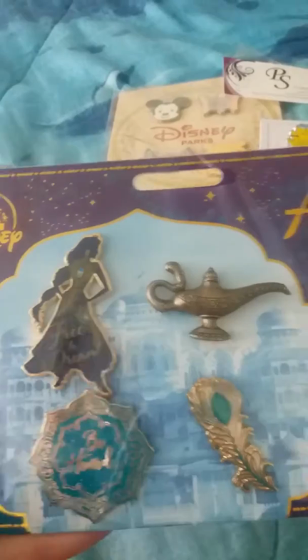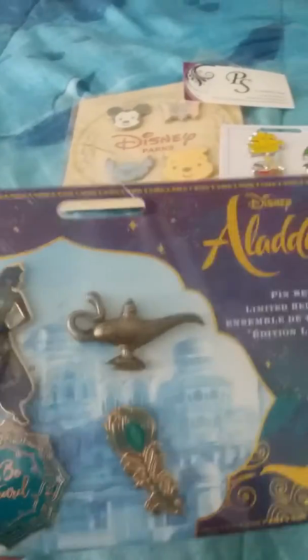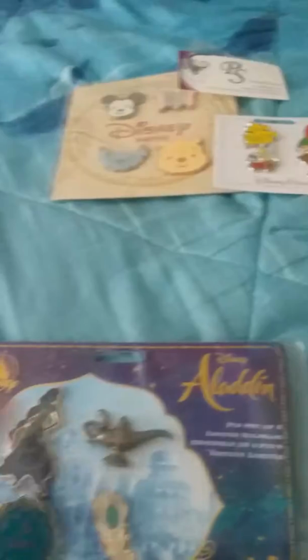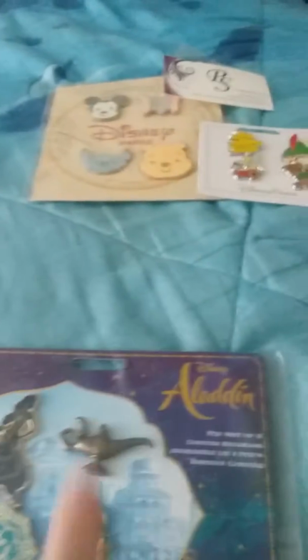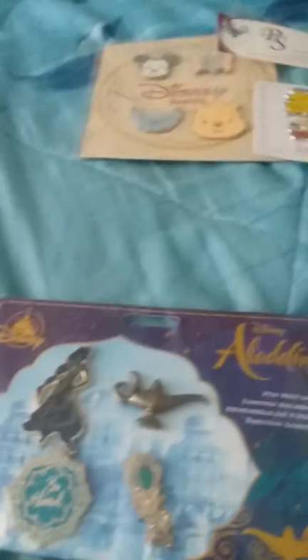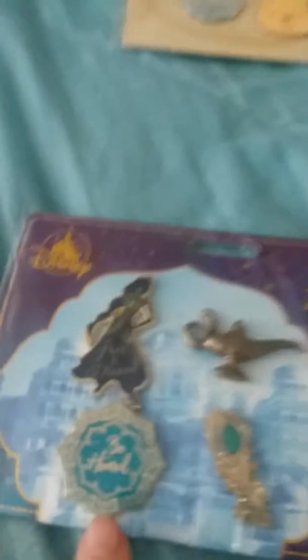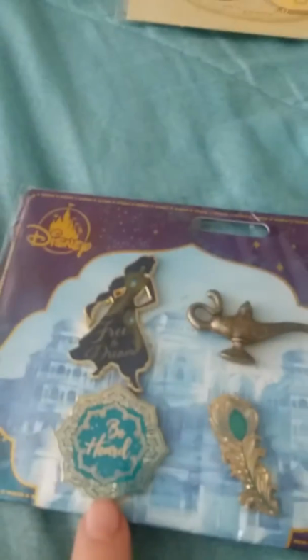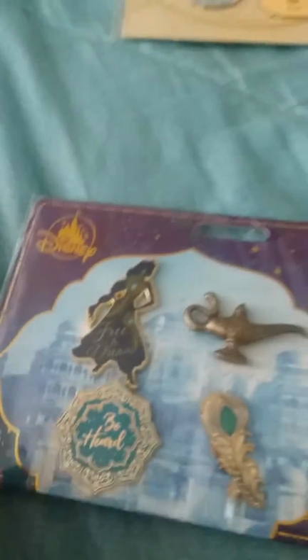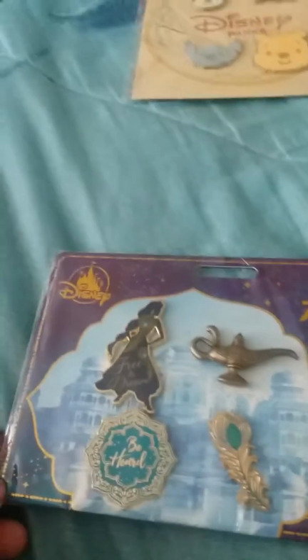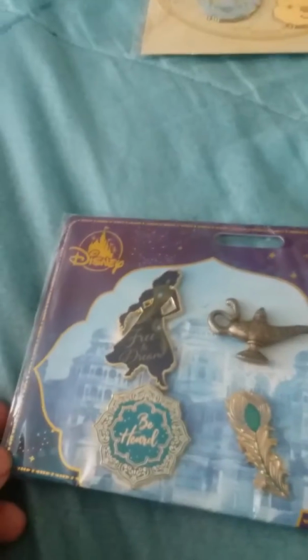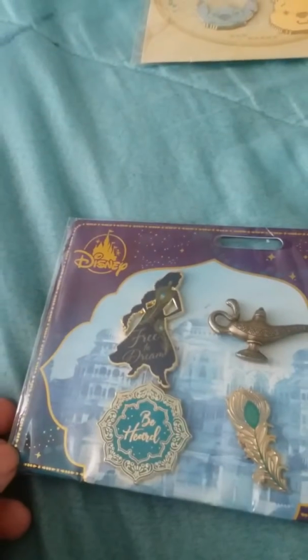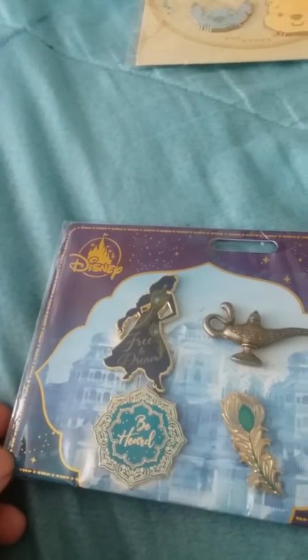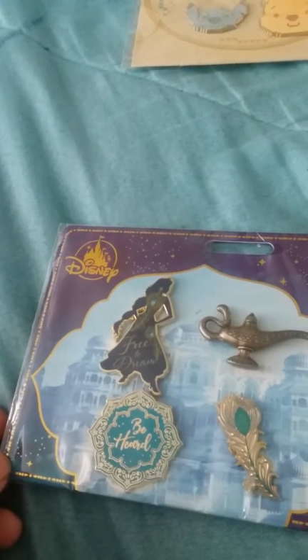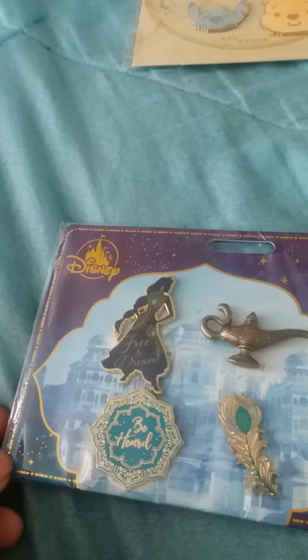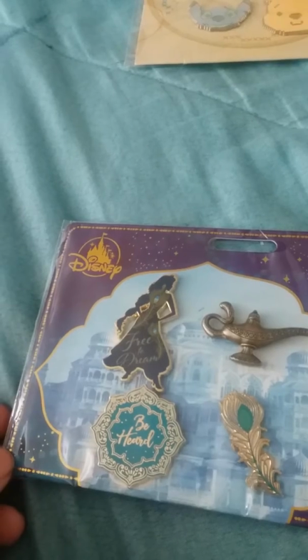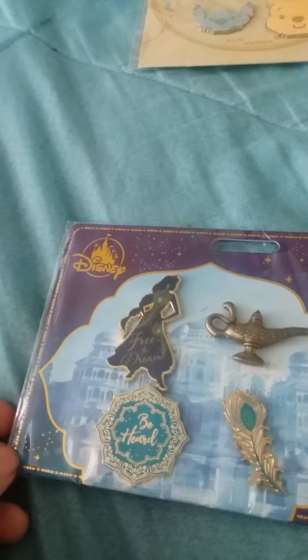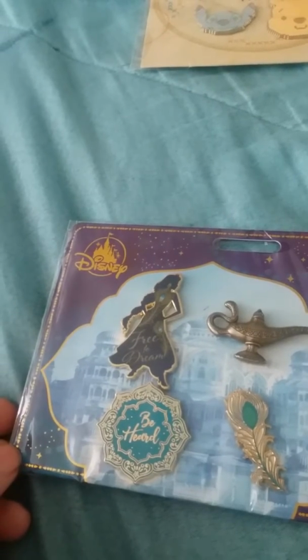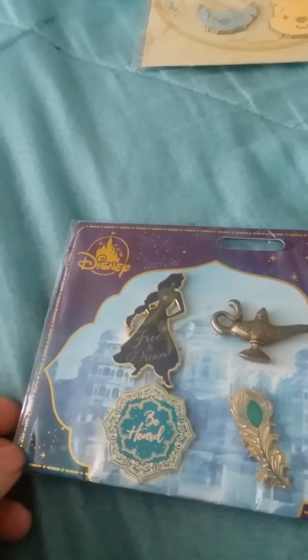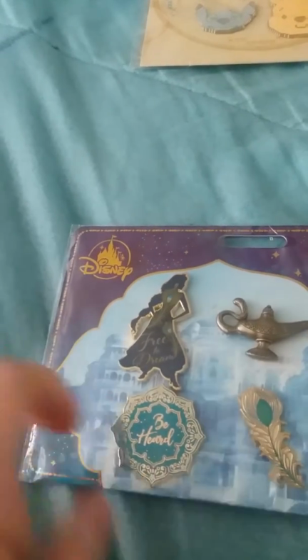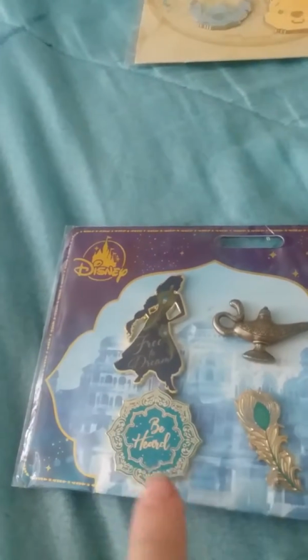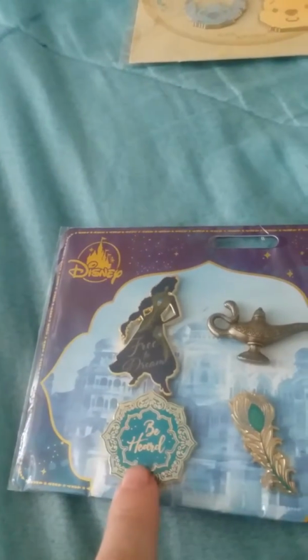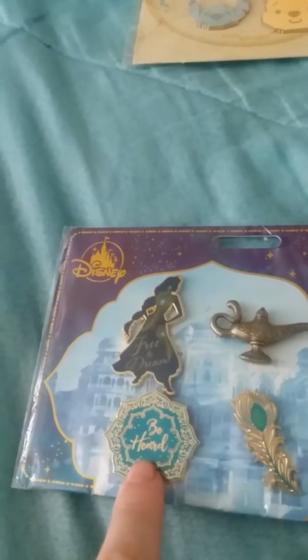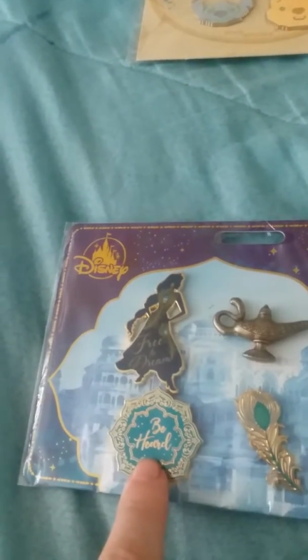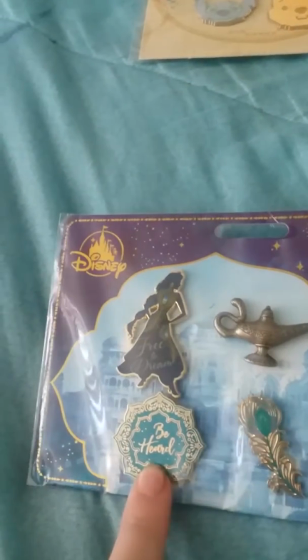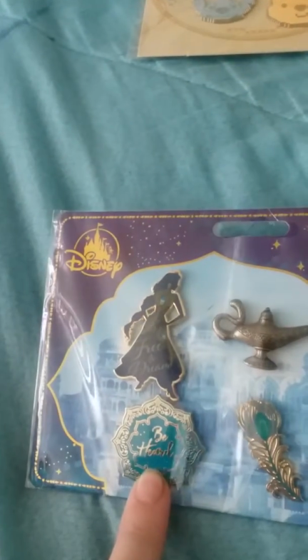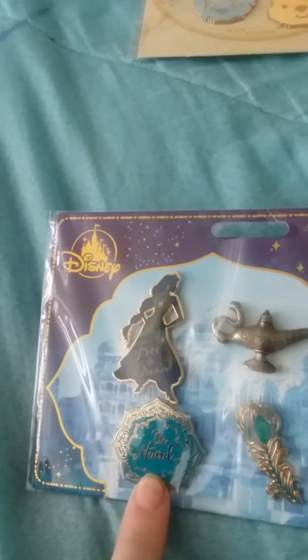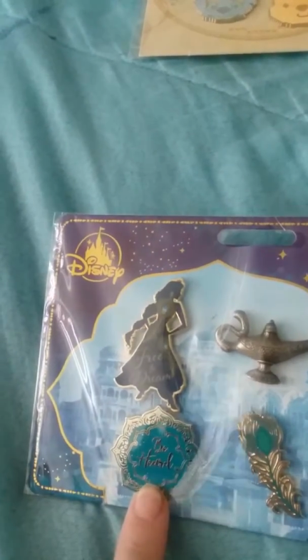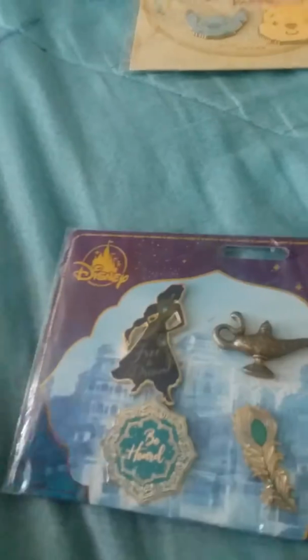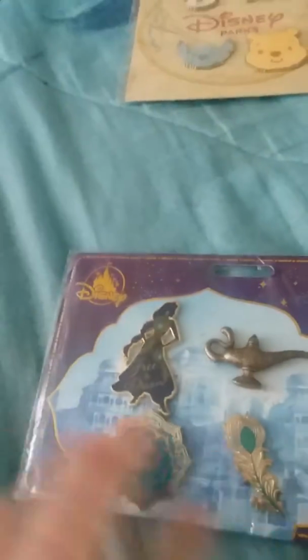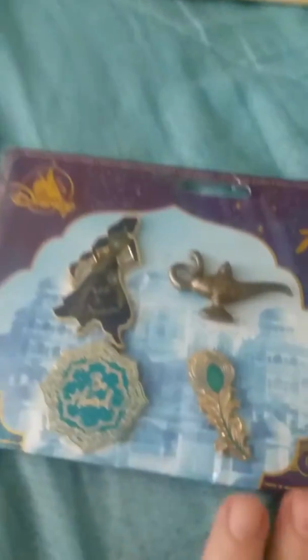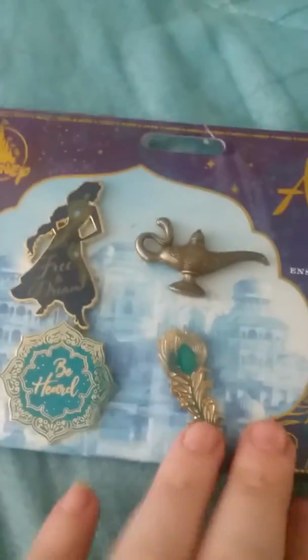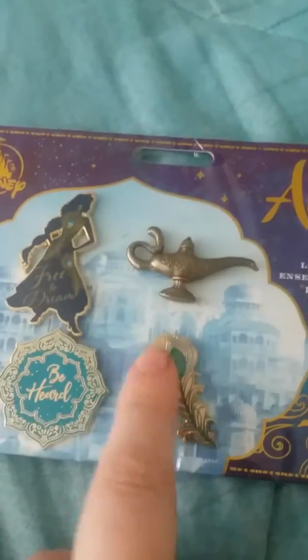This one's from the new movie Aladdin. The first pin is 'Free to Dream' and it has the lamp. Then there's a second one — 'be something, be something' — I can't quite read it.